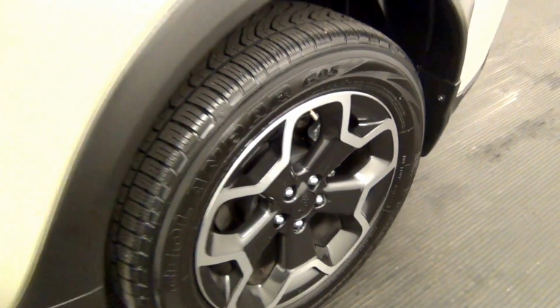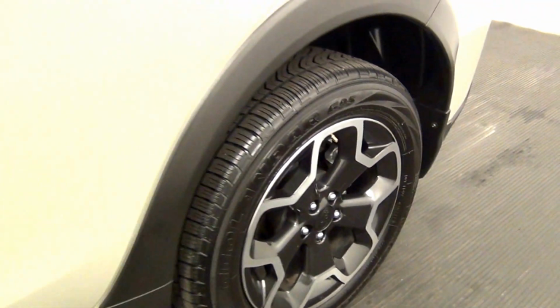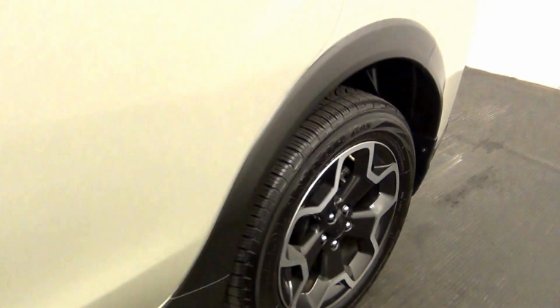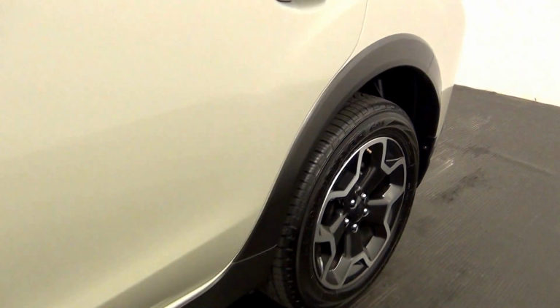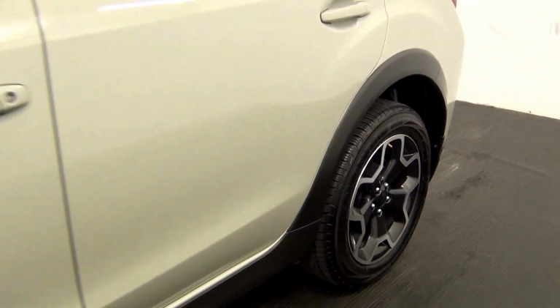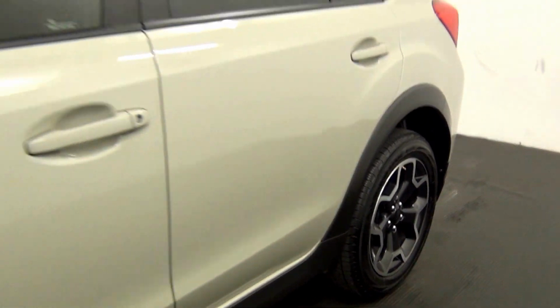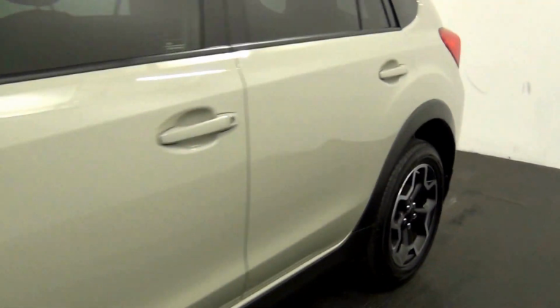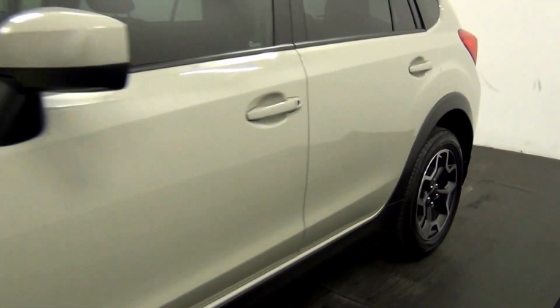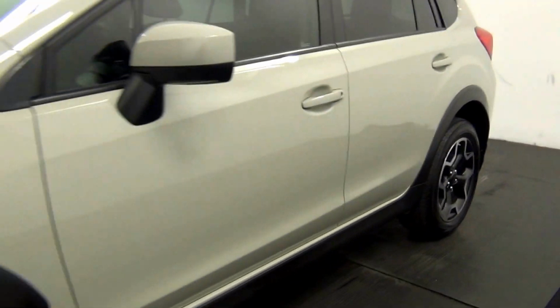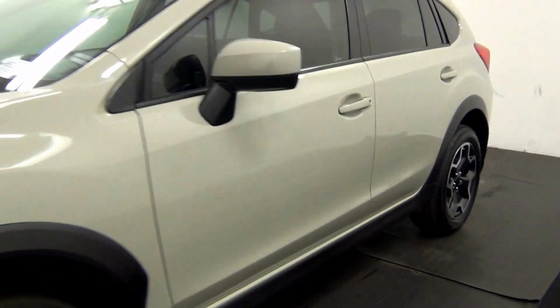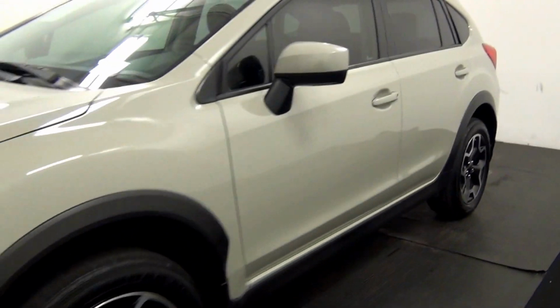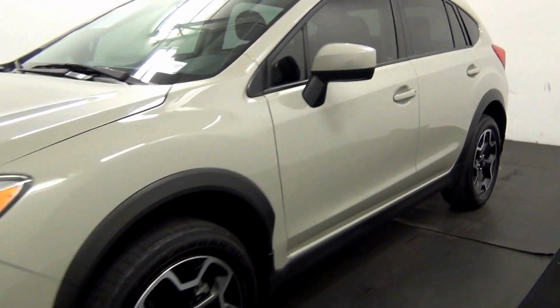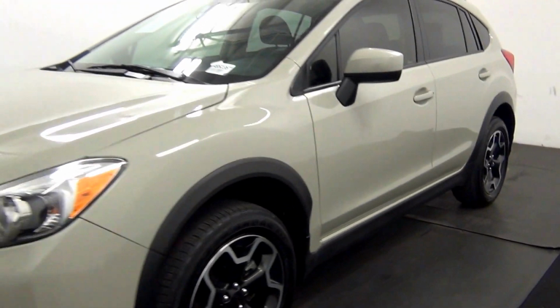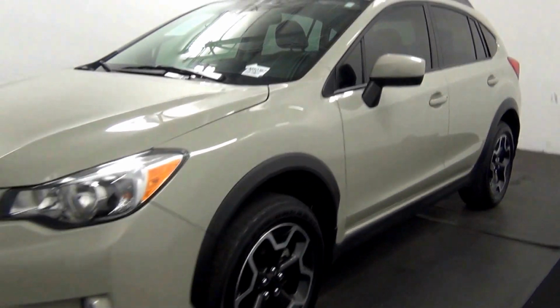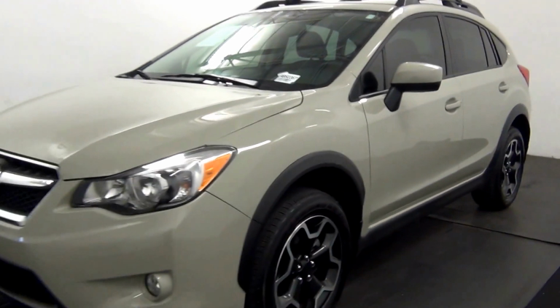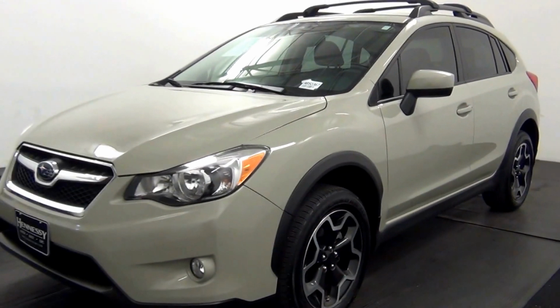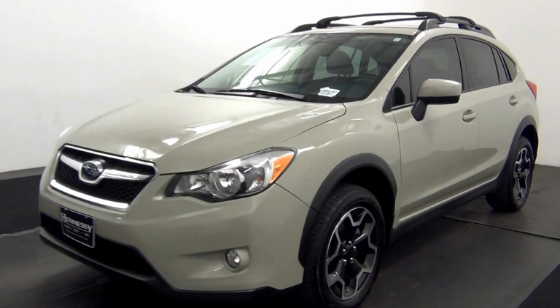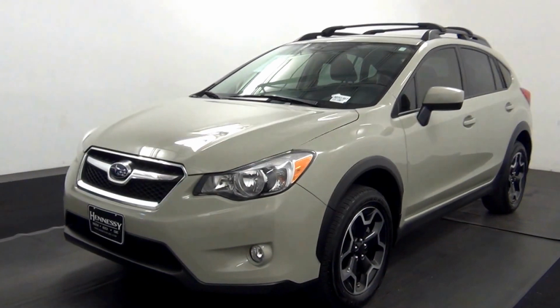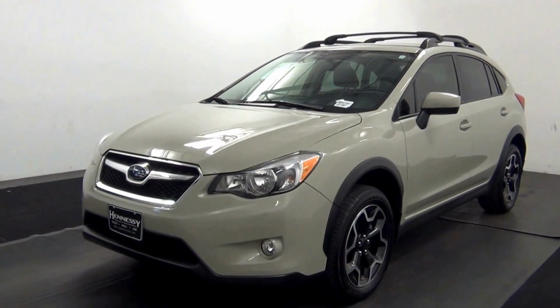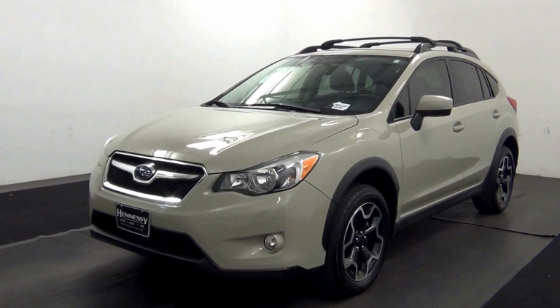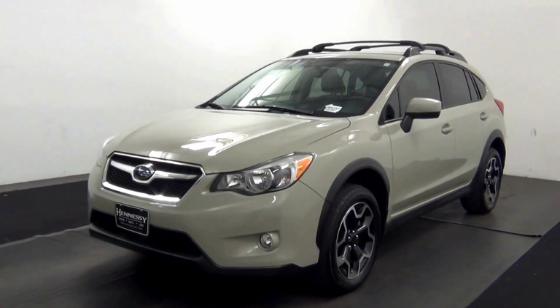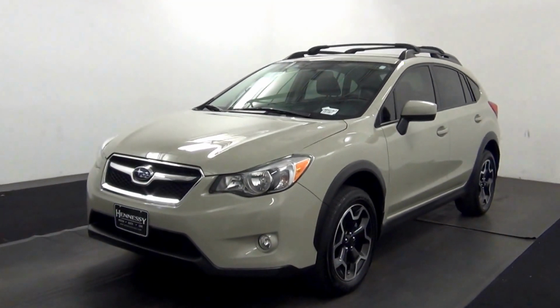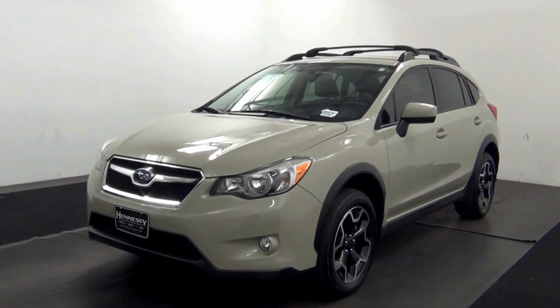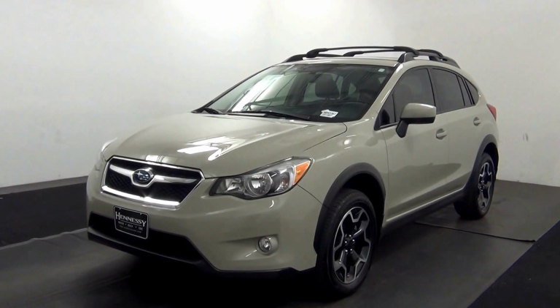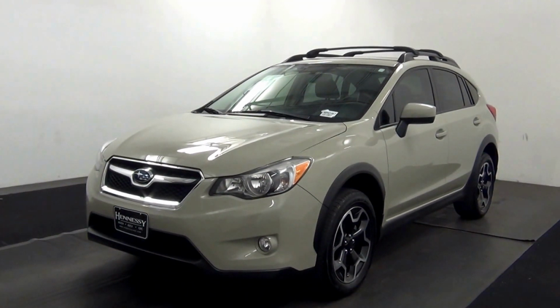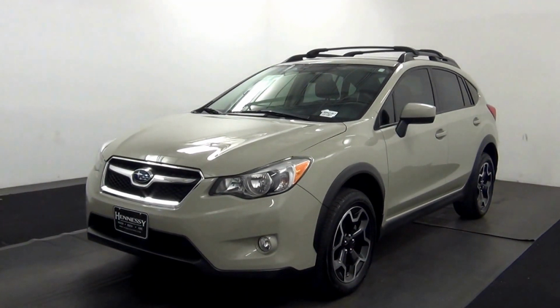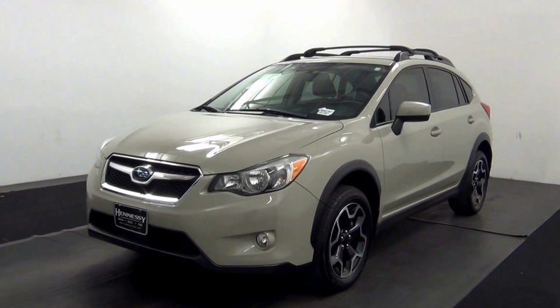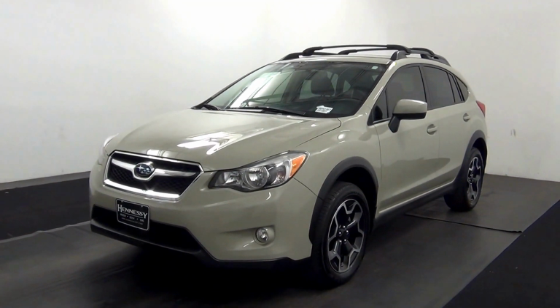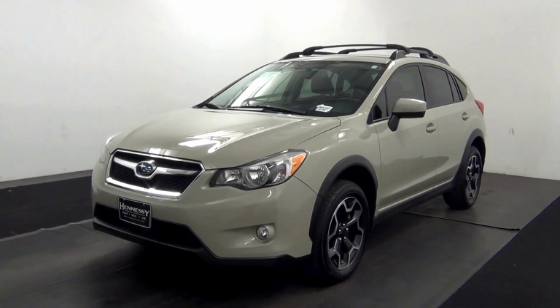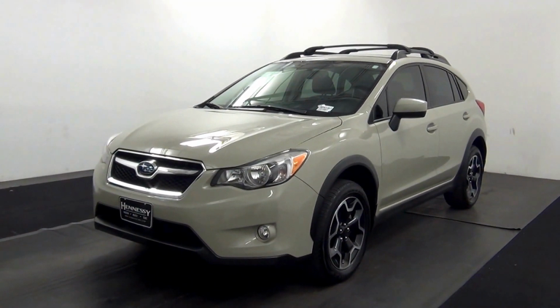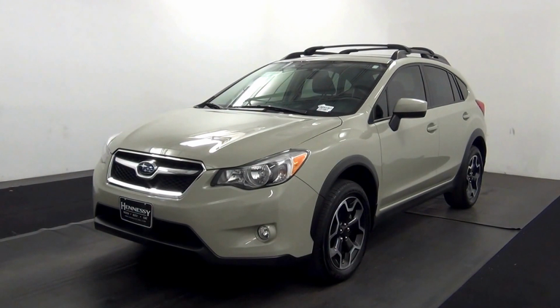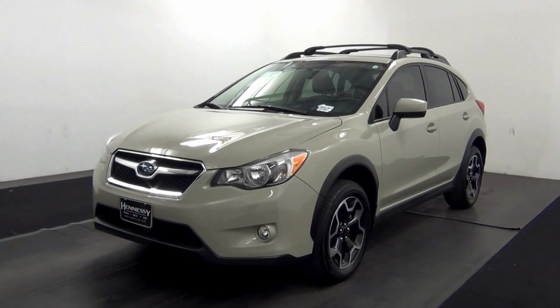And that will end the walk around the 2015 Subaru XV Crosstrek. Thank you for choosing Kennessy.